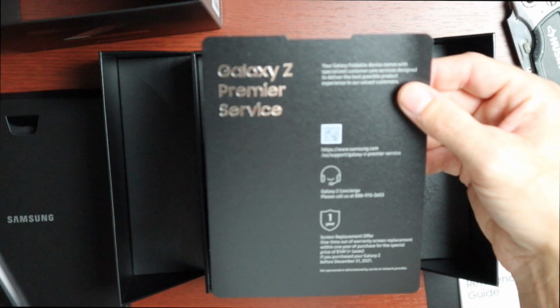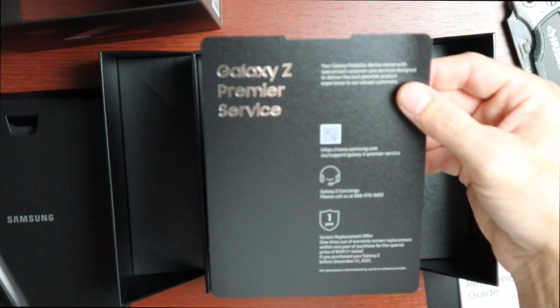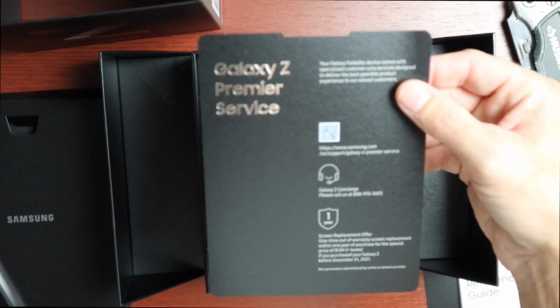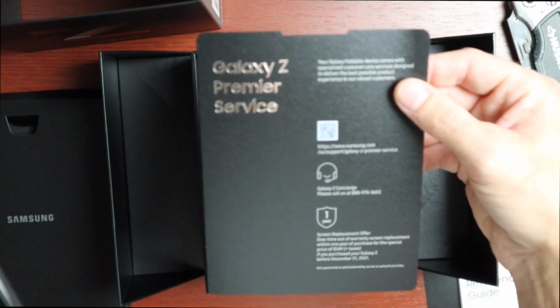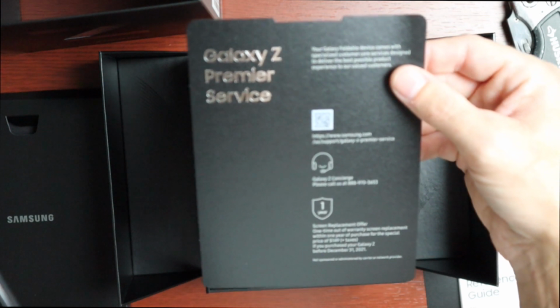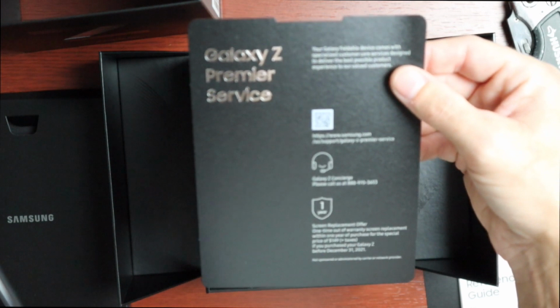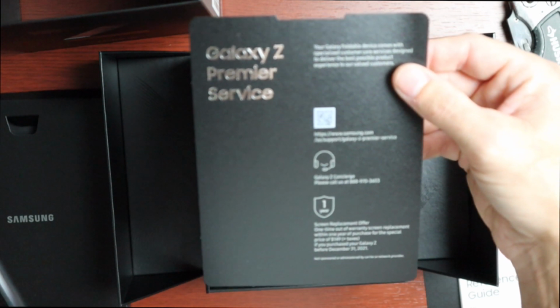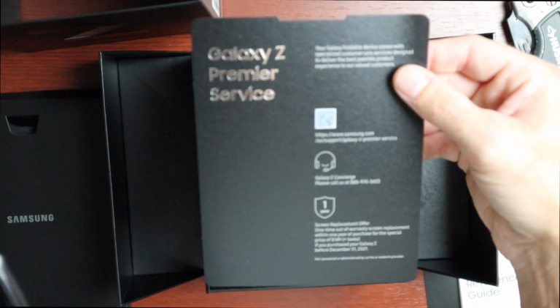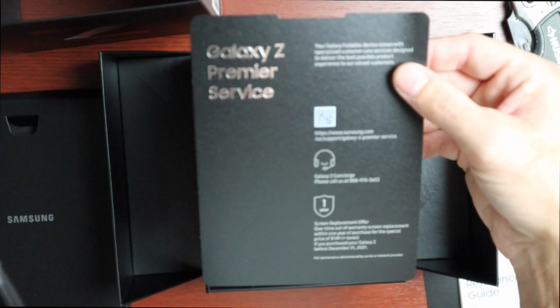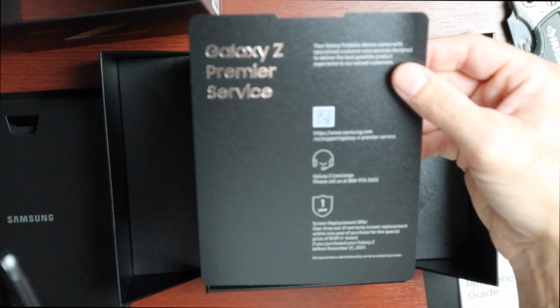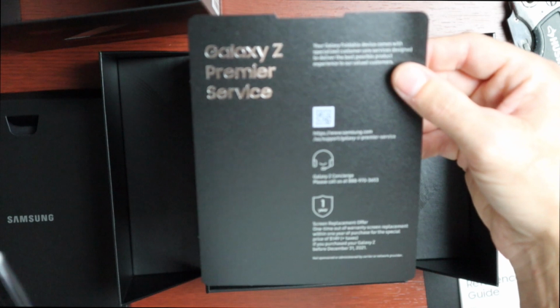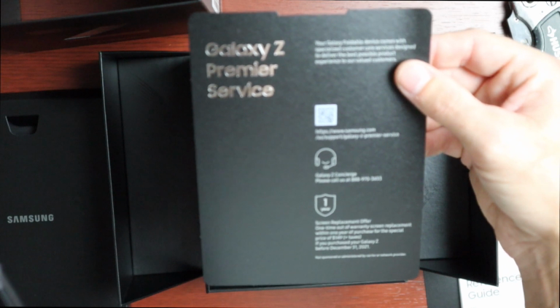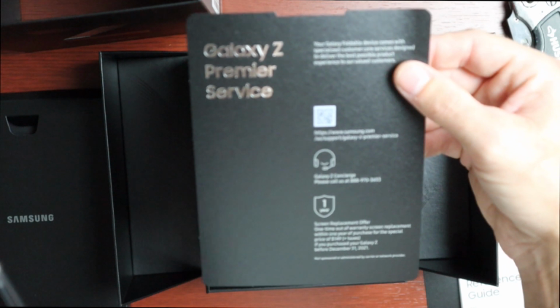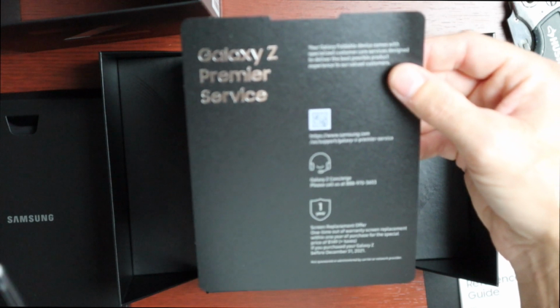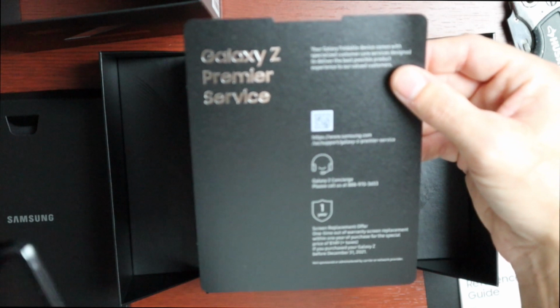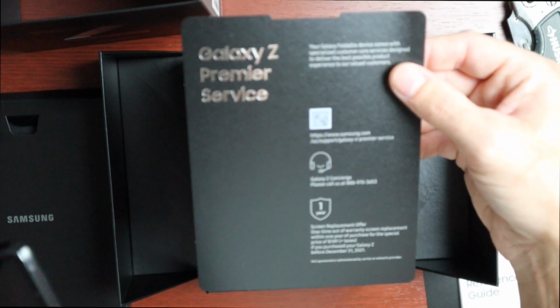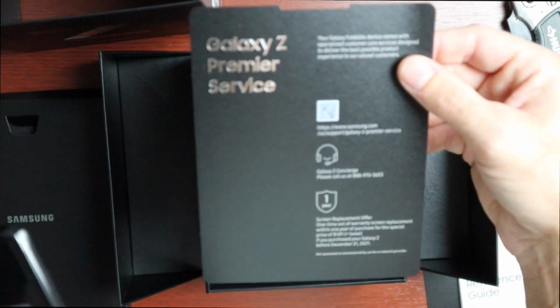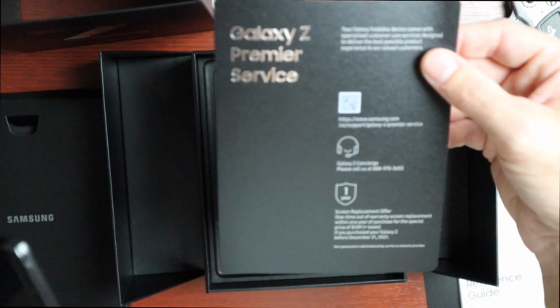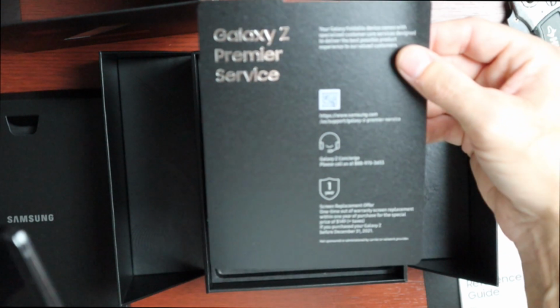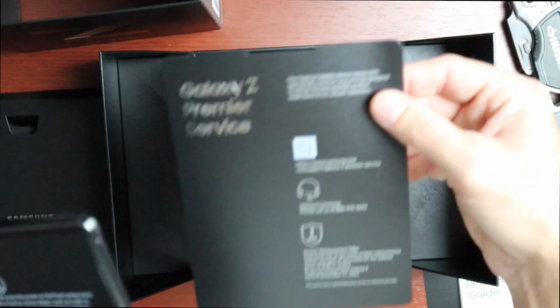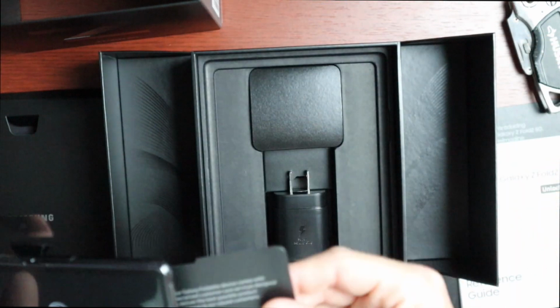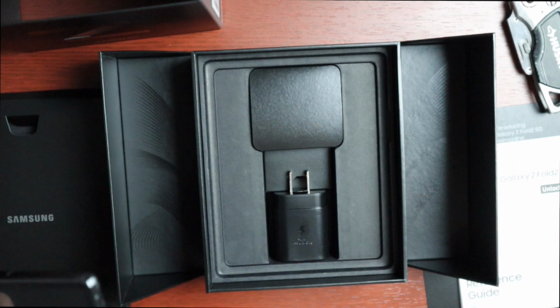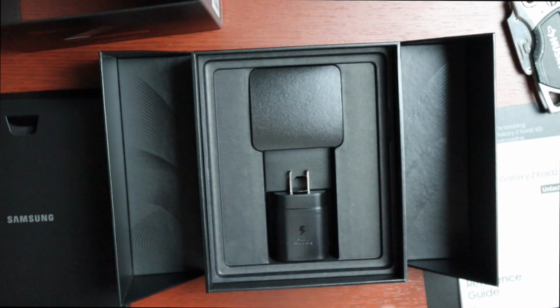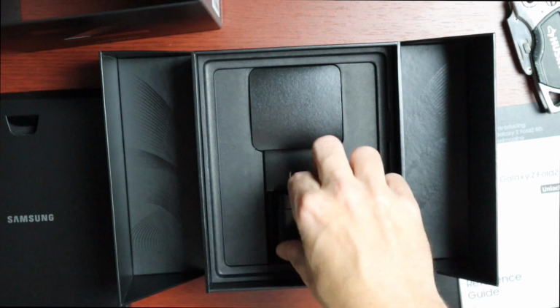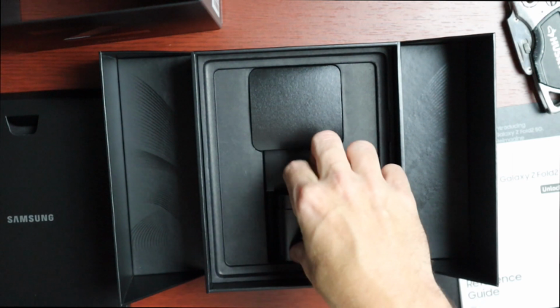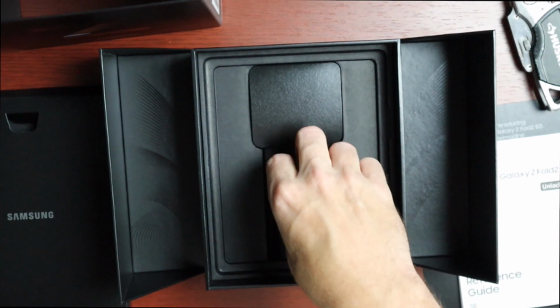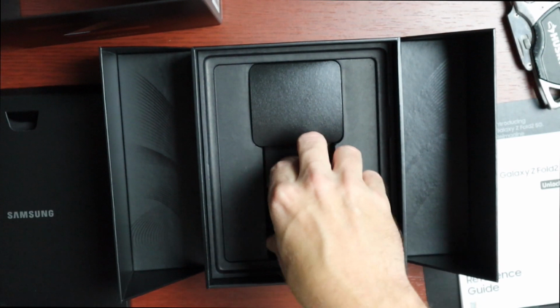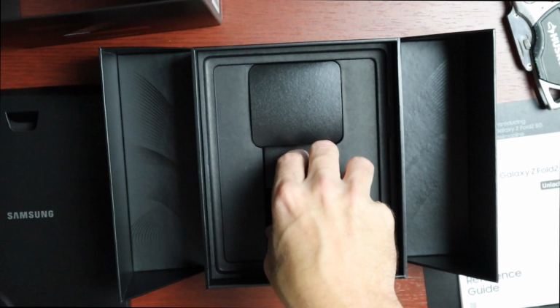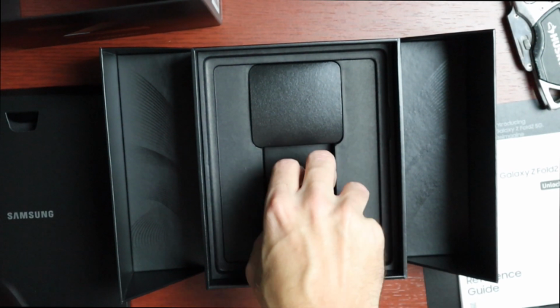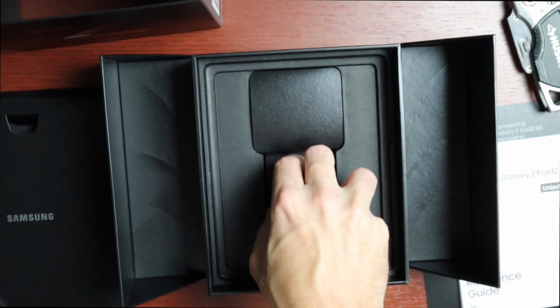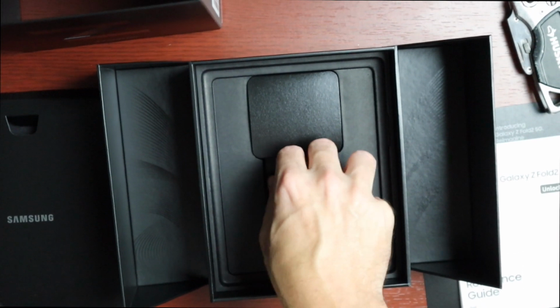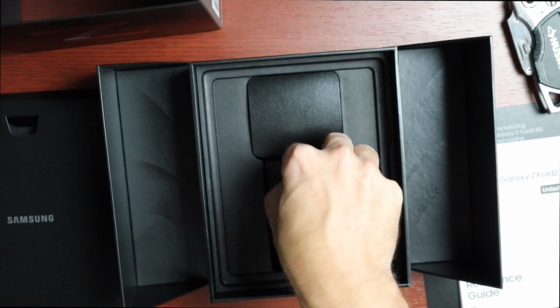That offer applies if you purchase your Galaxy Z before December 31st, 2021 — that's kind of cool. We also have our charging block in the box, so it does come with a charger.